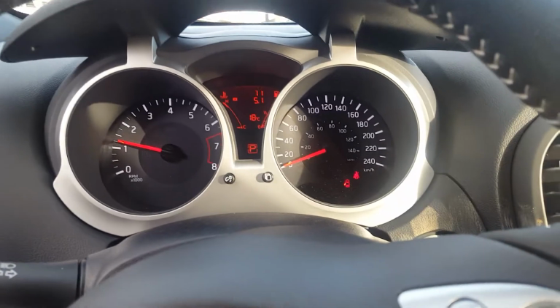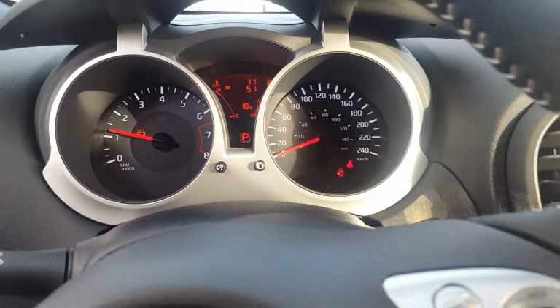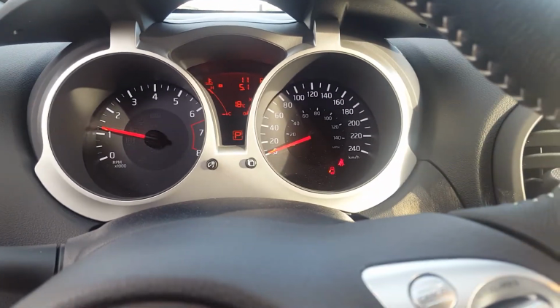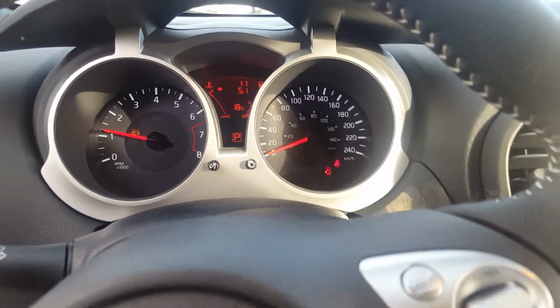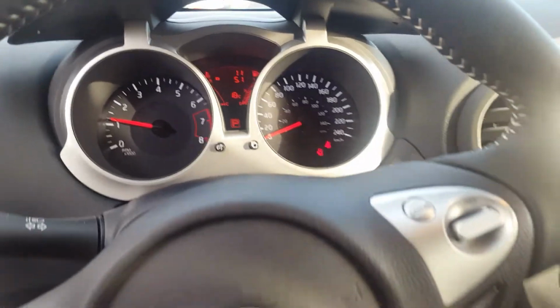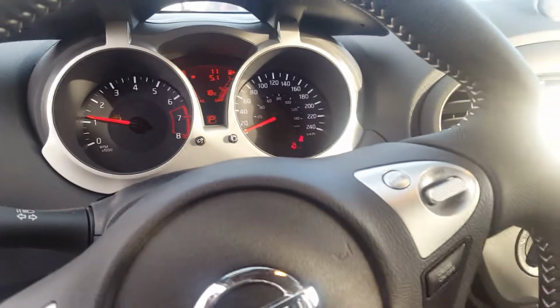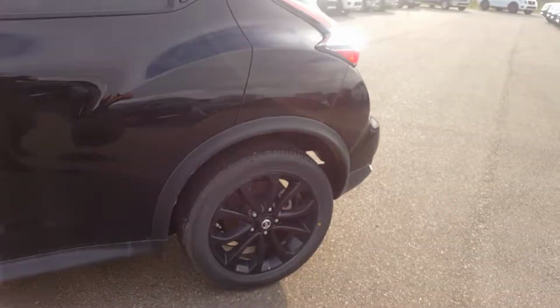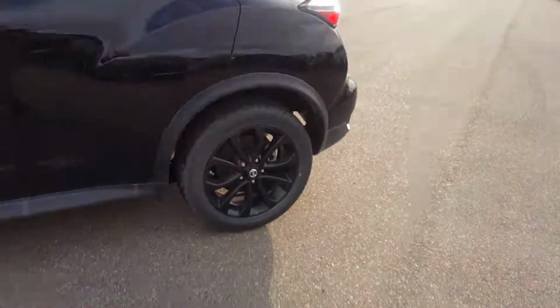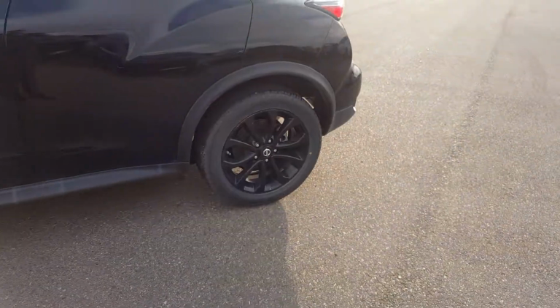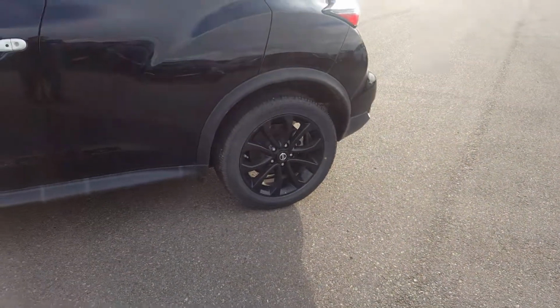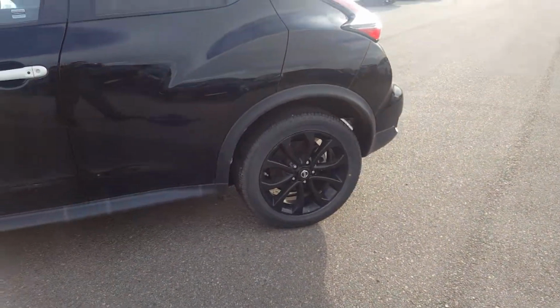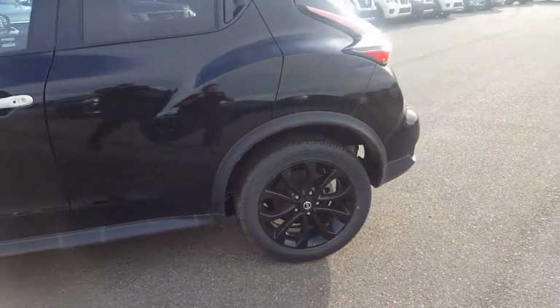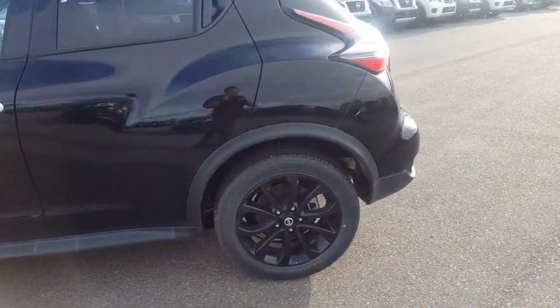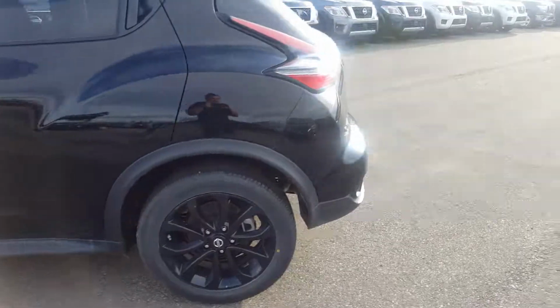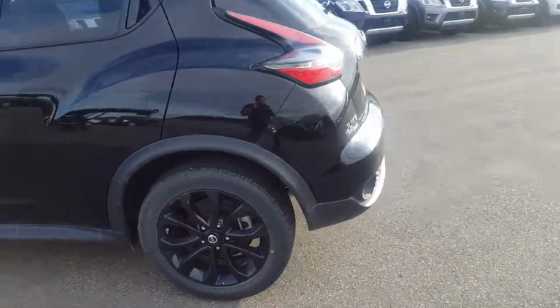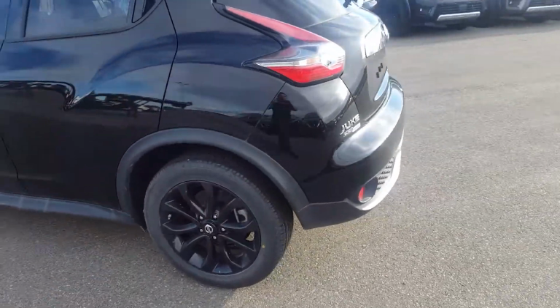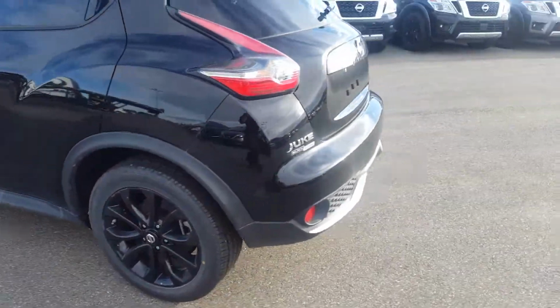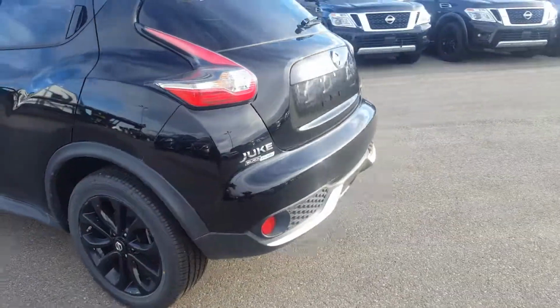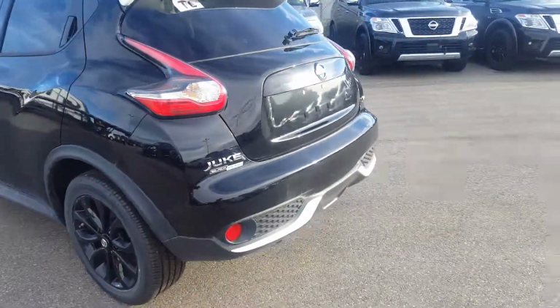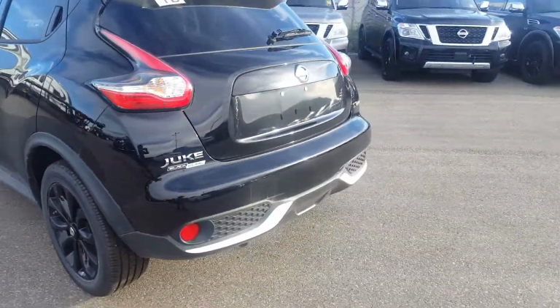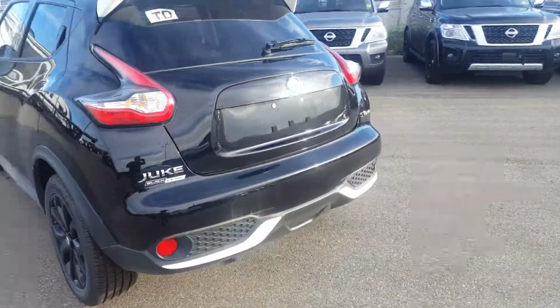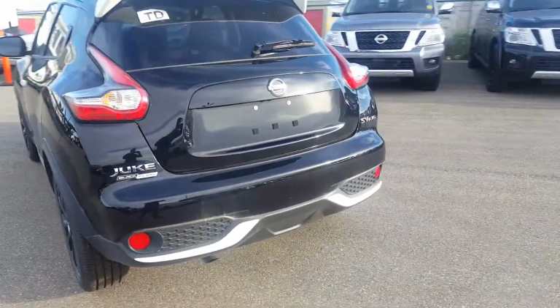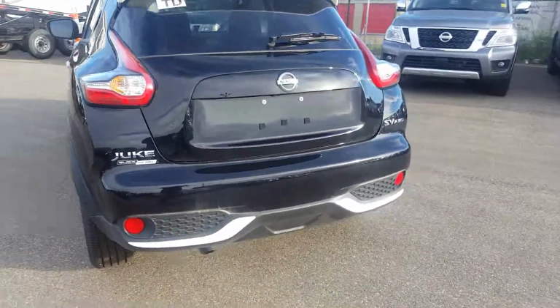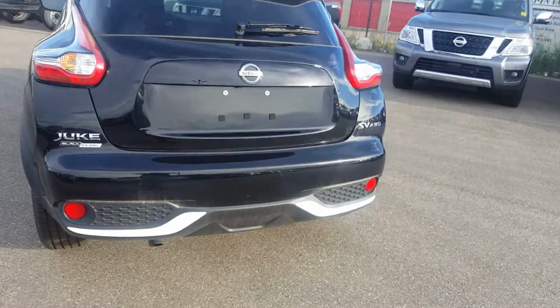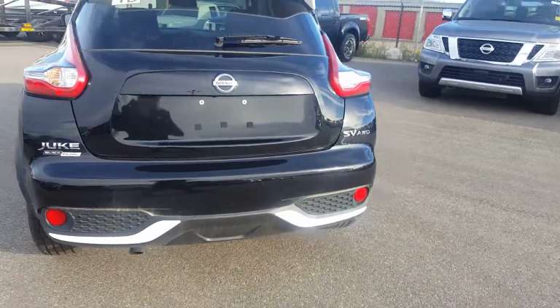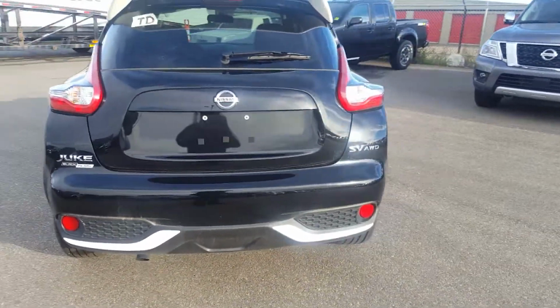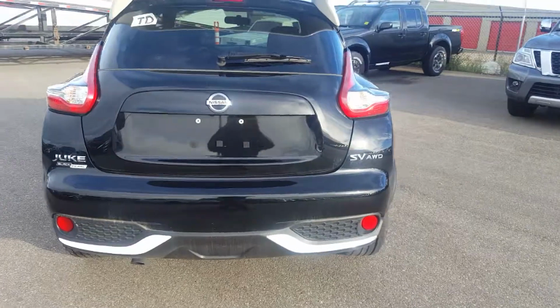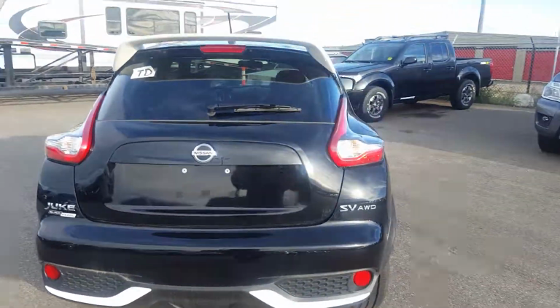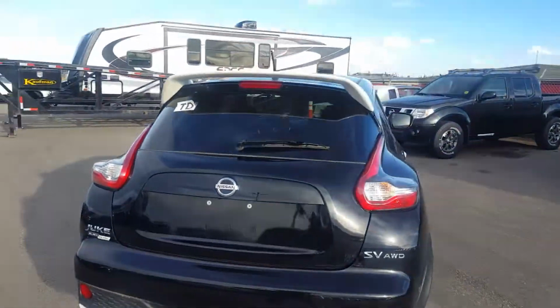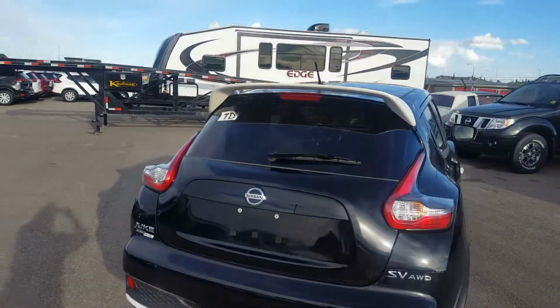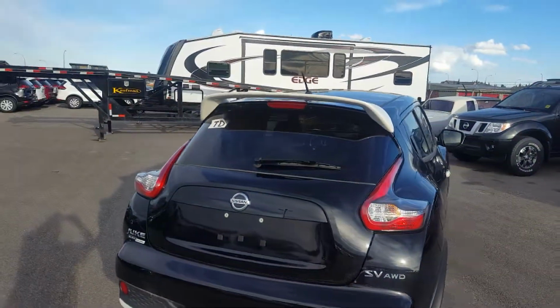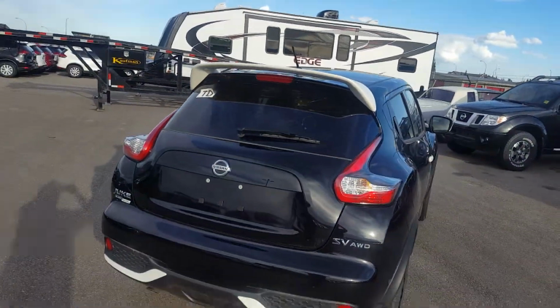It does have many features including your distance to empty. With the Black Edition you do get the blacked out unique wheels, as well as the outlining of the rear bumper and the spoiler on the top.